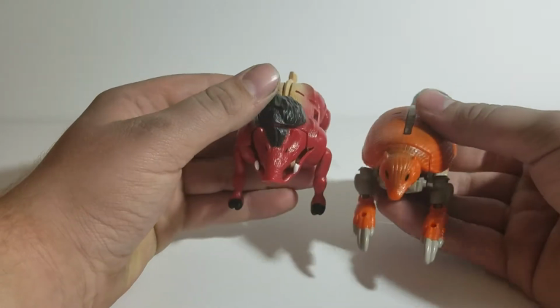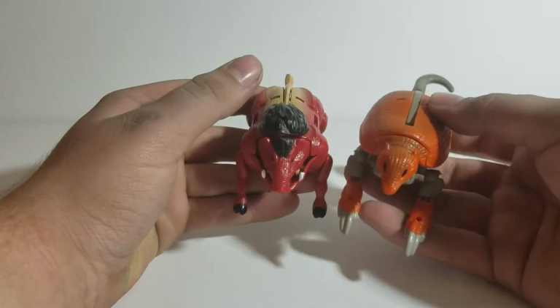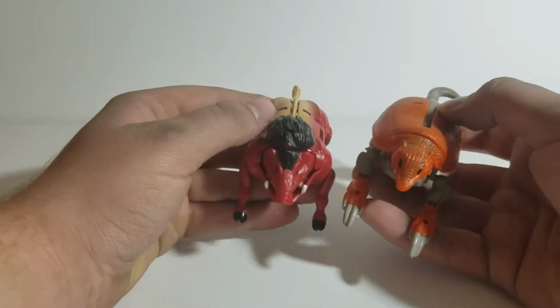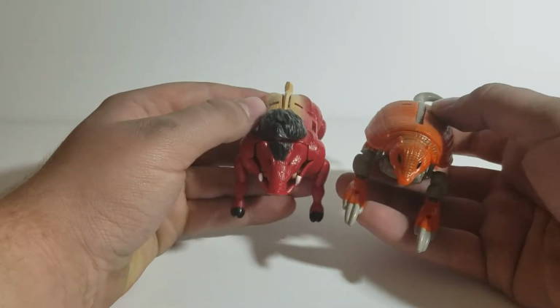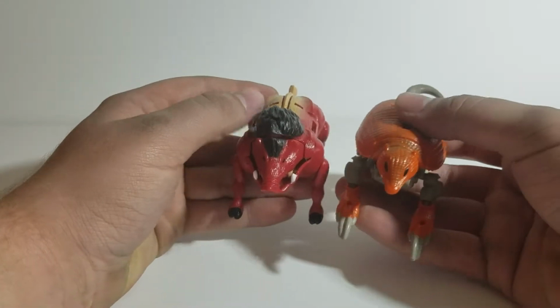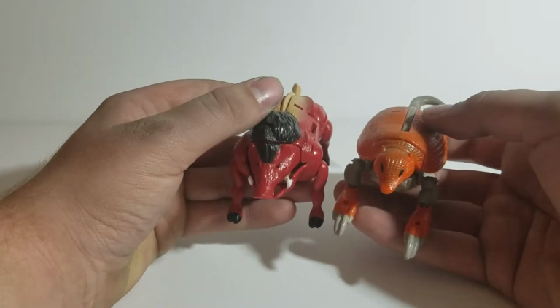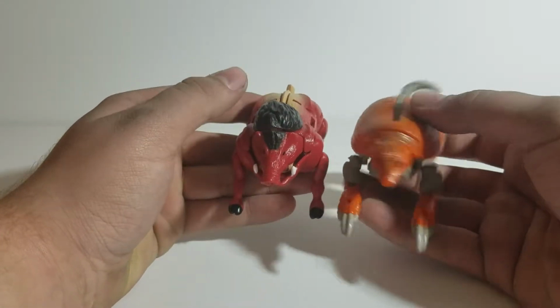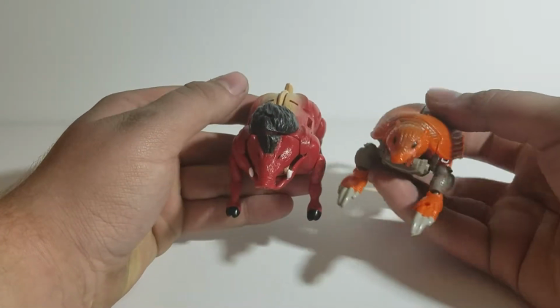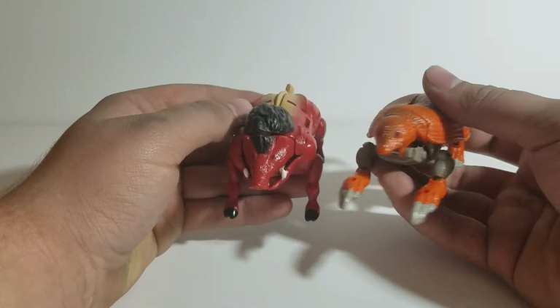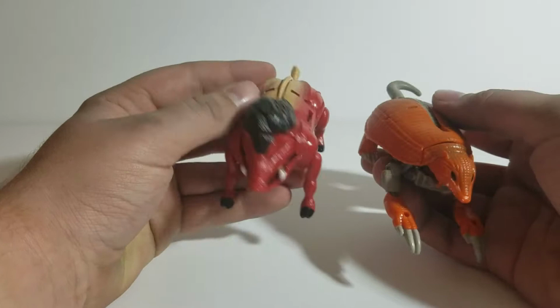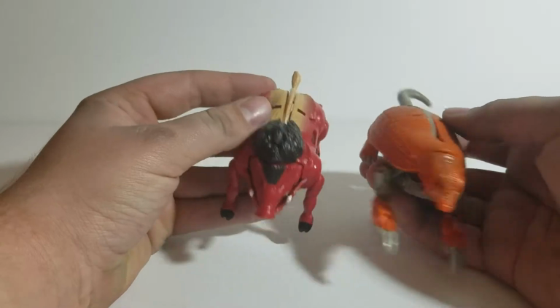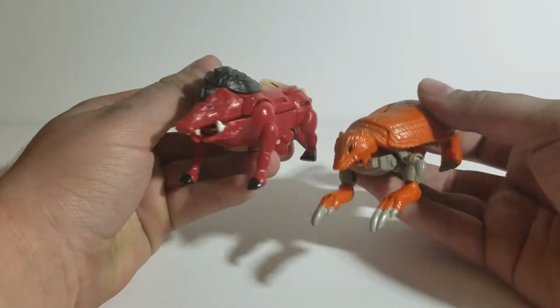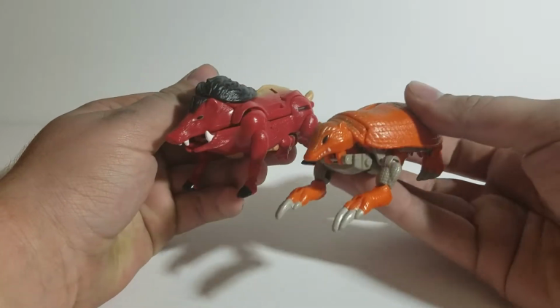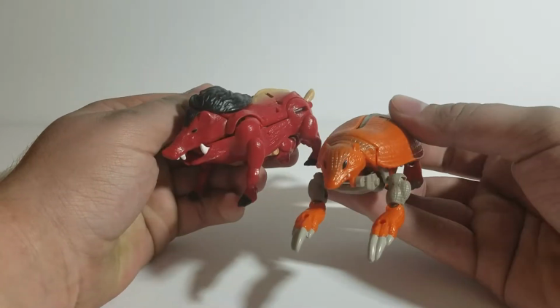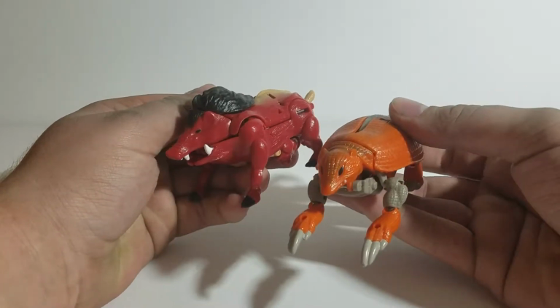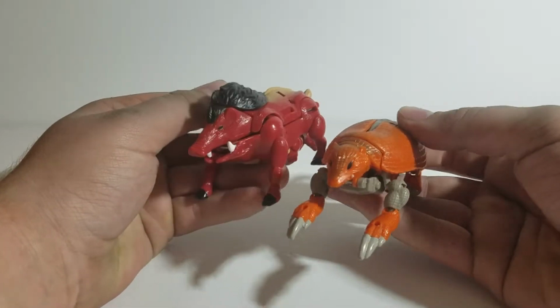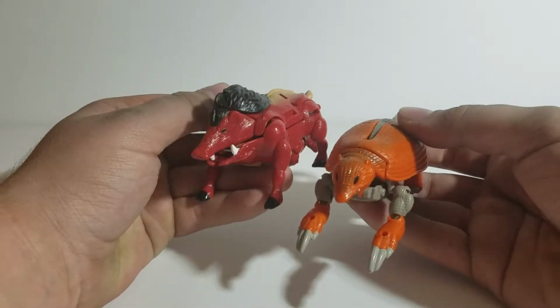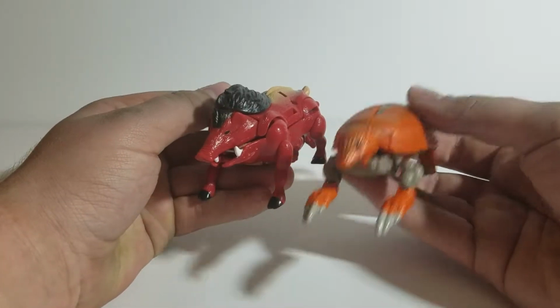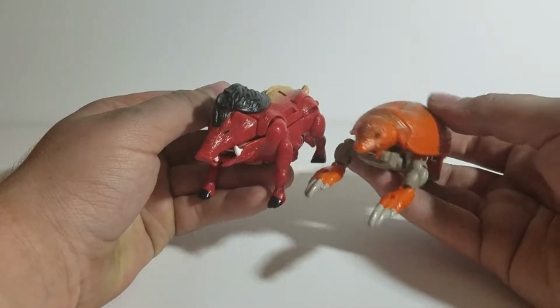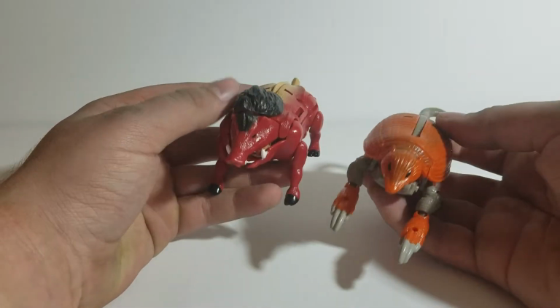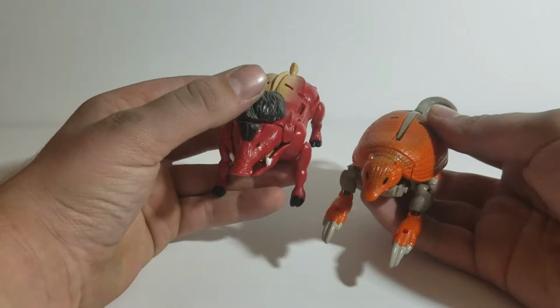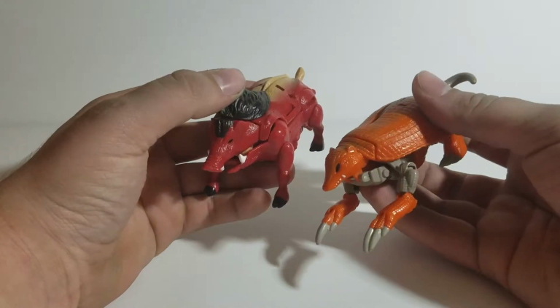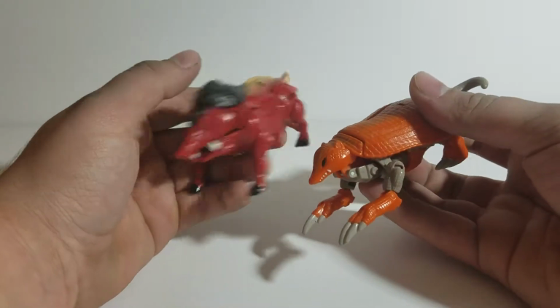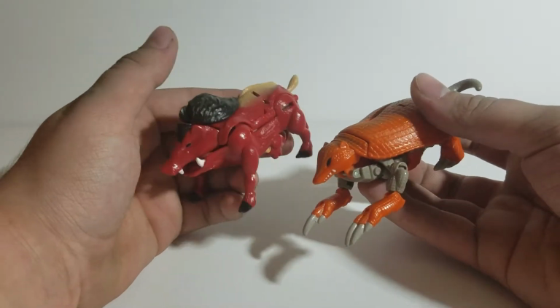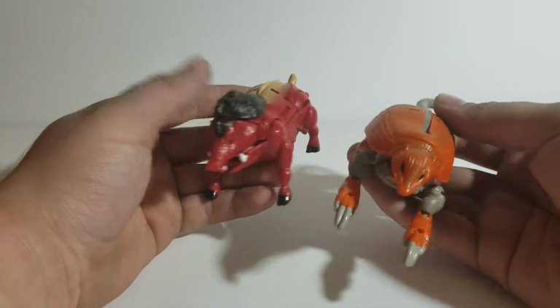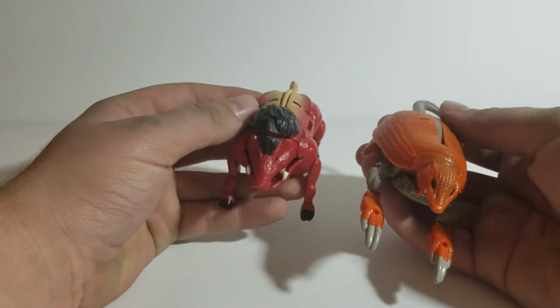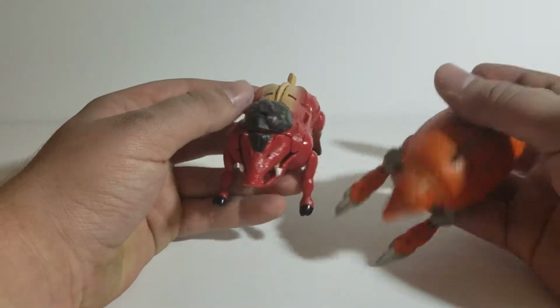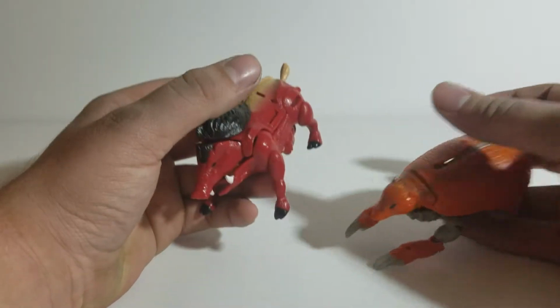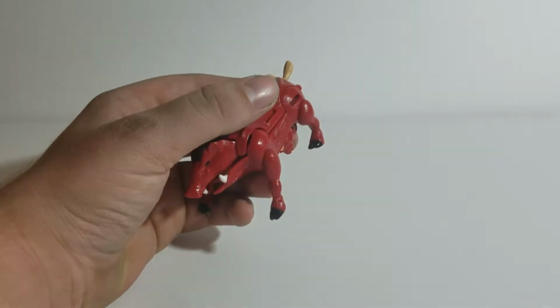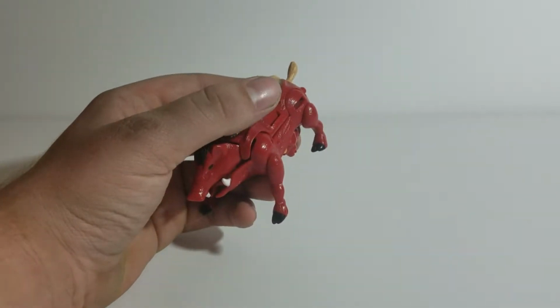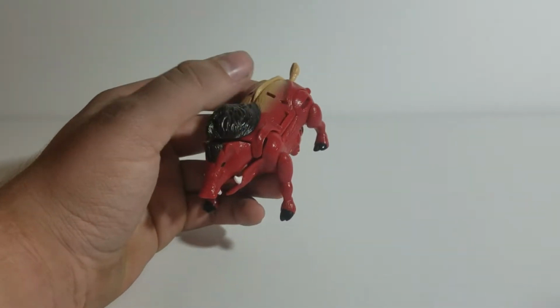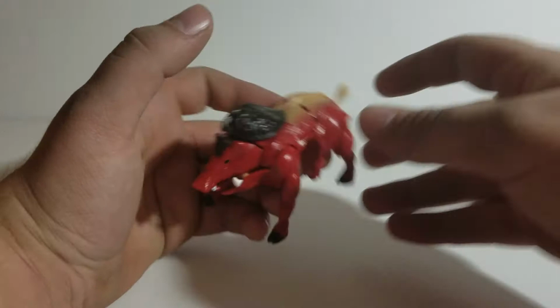Here he is compared to another Beast Wars basic class flipformer — this is Armadillo. See how they stack up next to each other? Pretty massive Armadillo, but the Transformers world is full of nonsense.